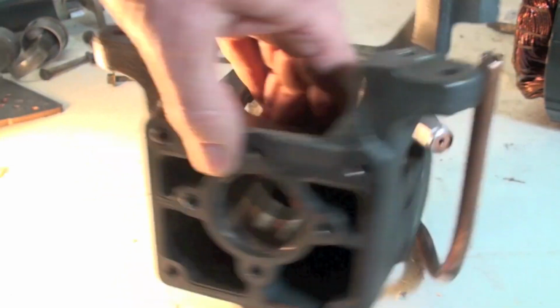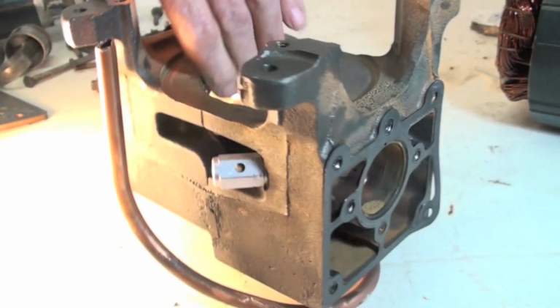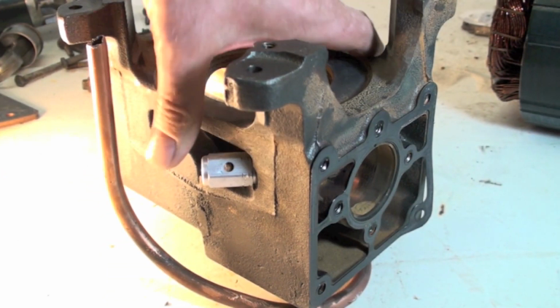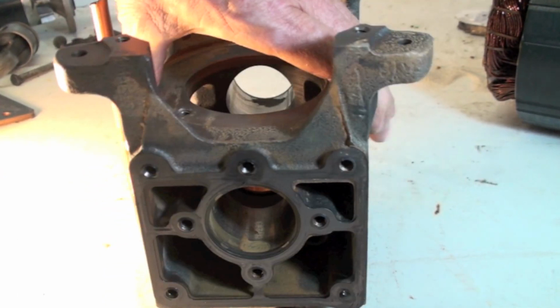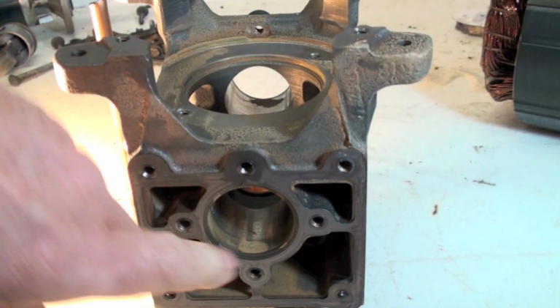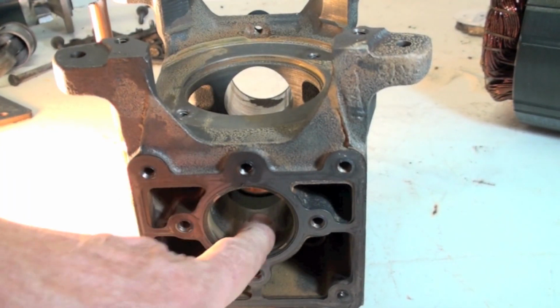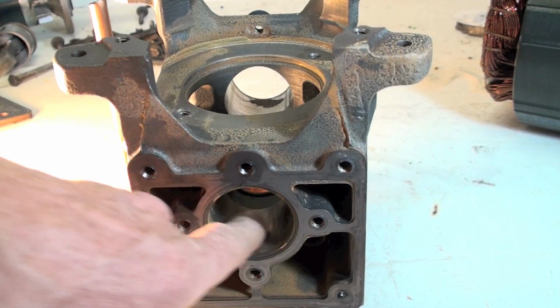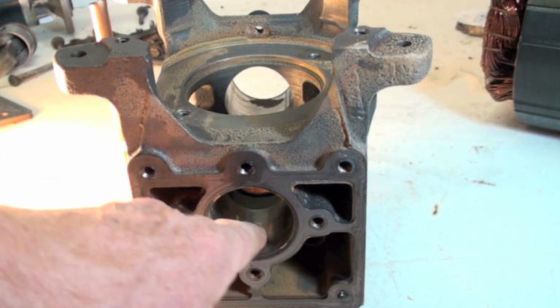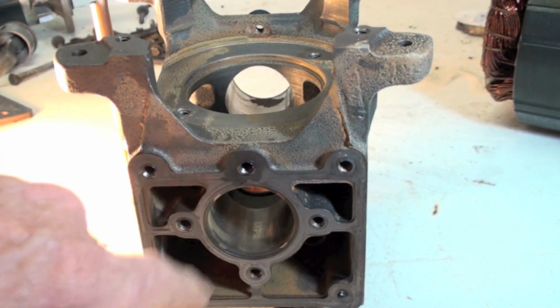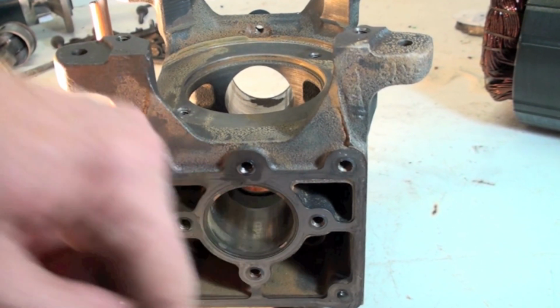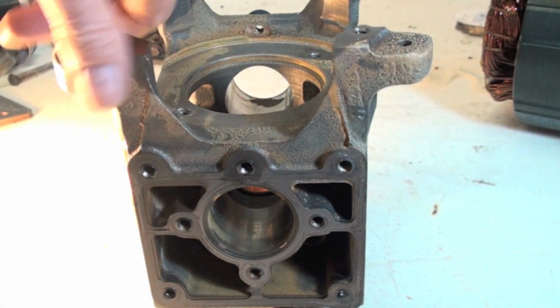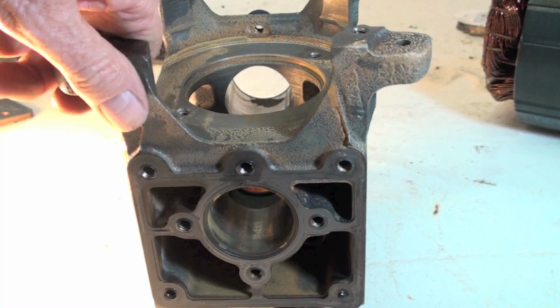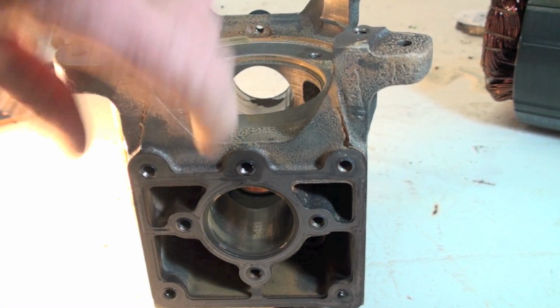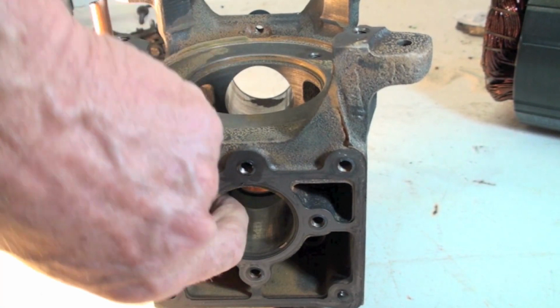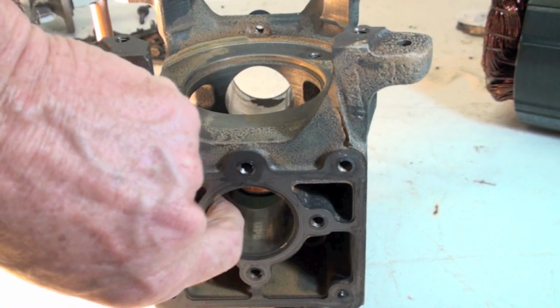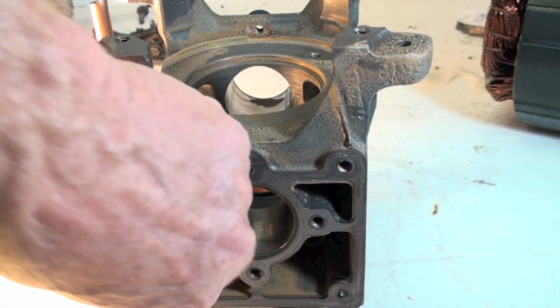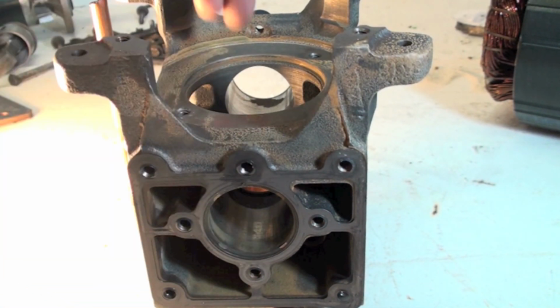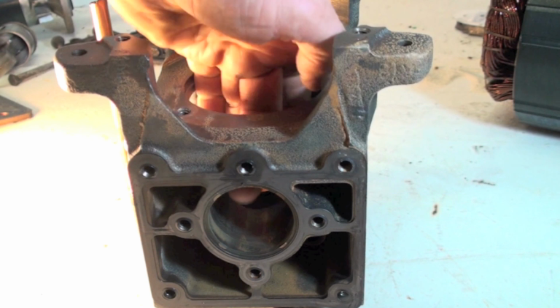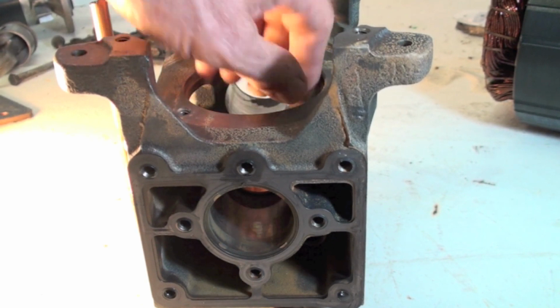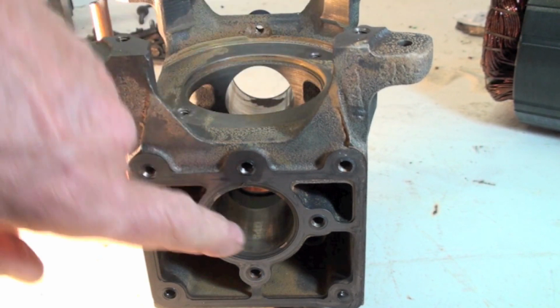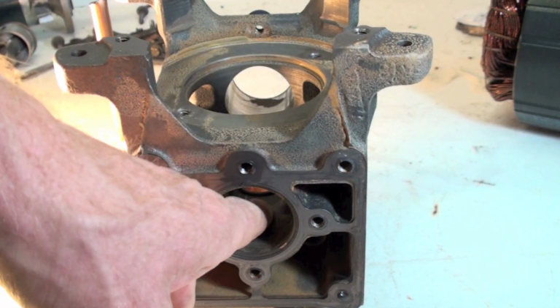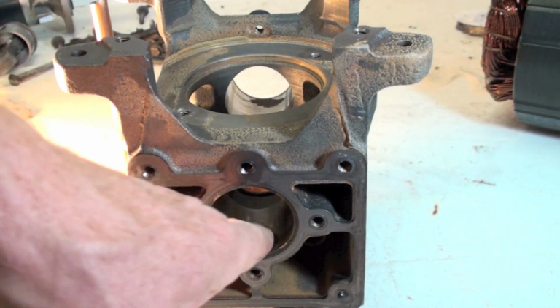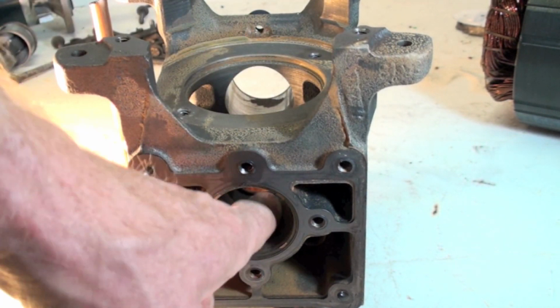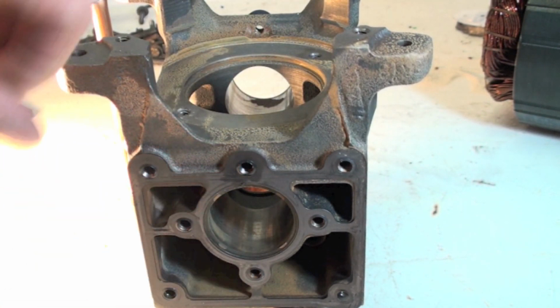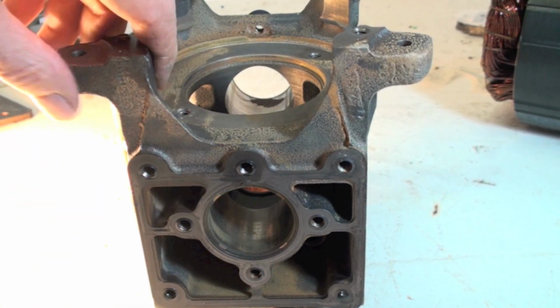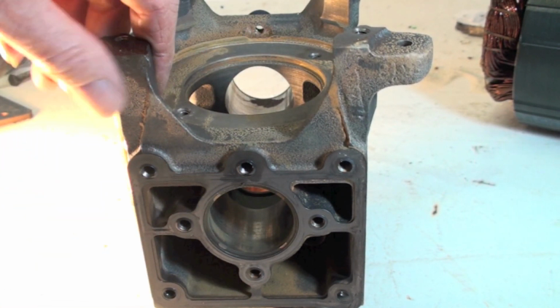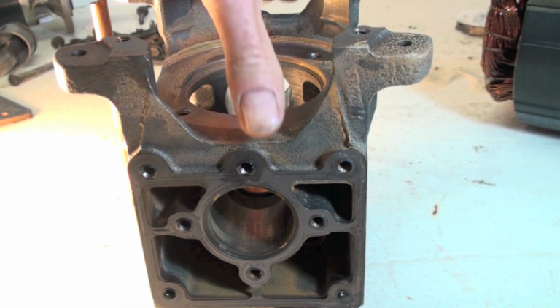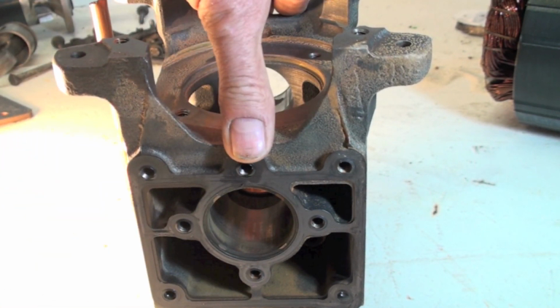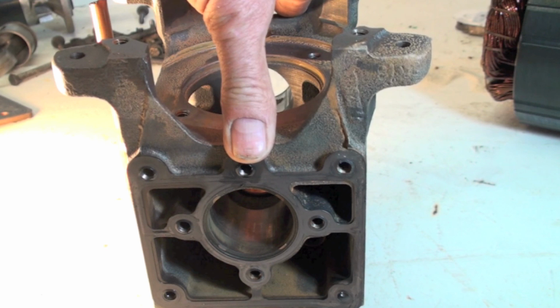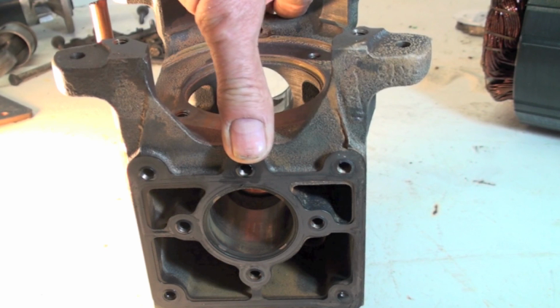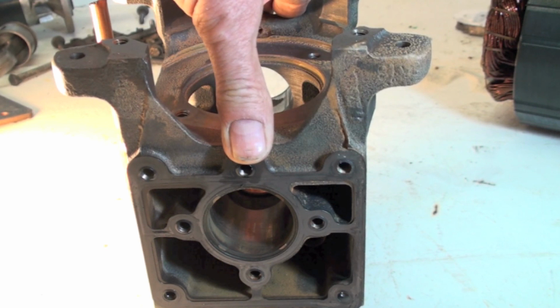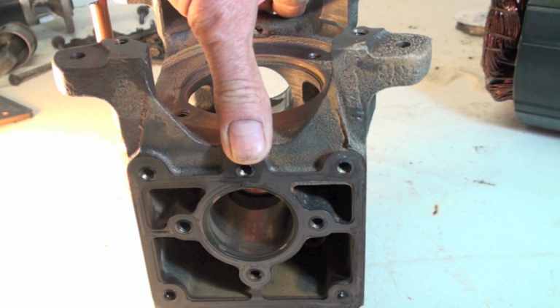Now this crankcase here — you can see you've got a cylinder there and a cylinder here. There's a little bit of rust in there but that's from the cleanup. These are fairly clean; they're not perfect but they're fairly clean. This is an opposed two-cylinder design.